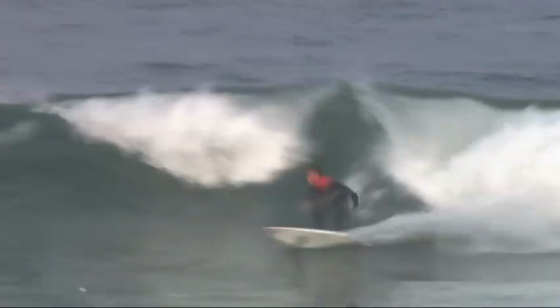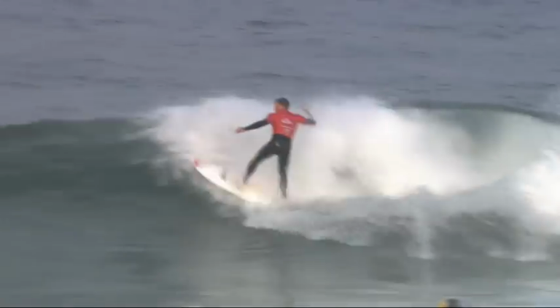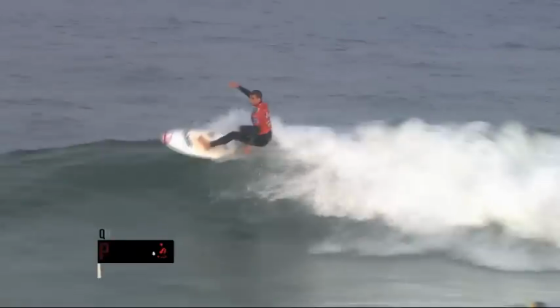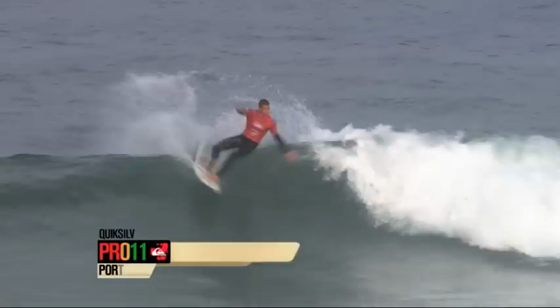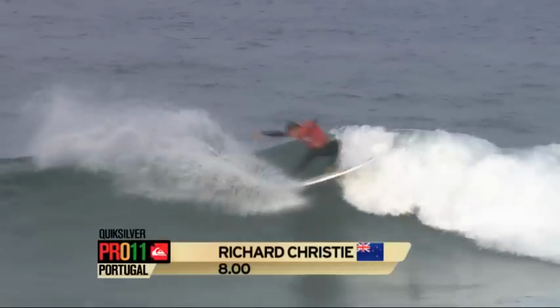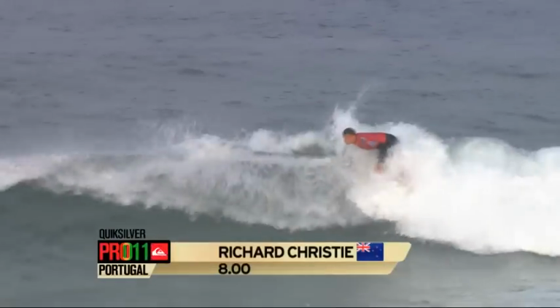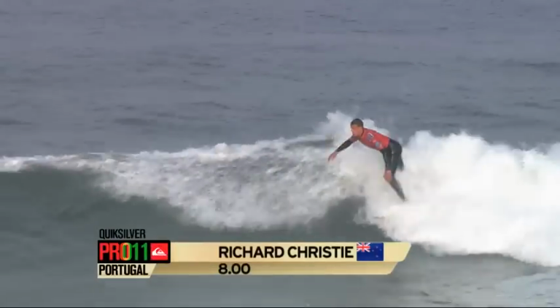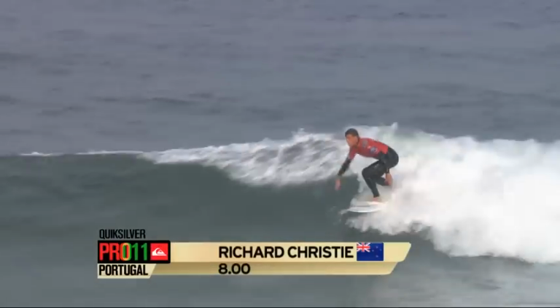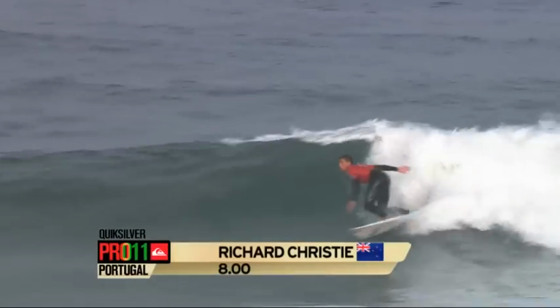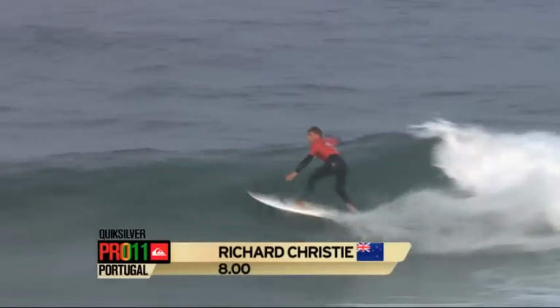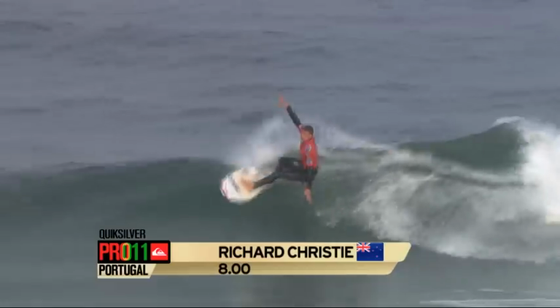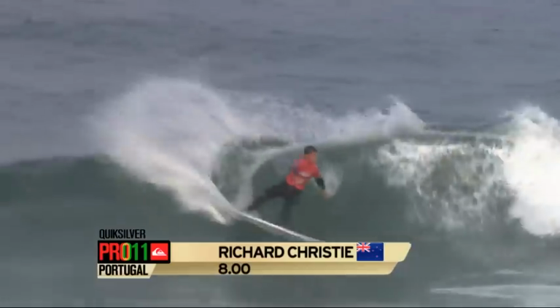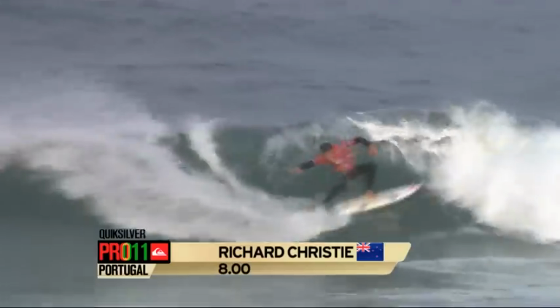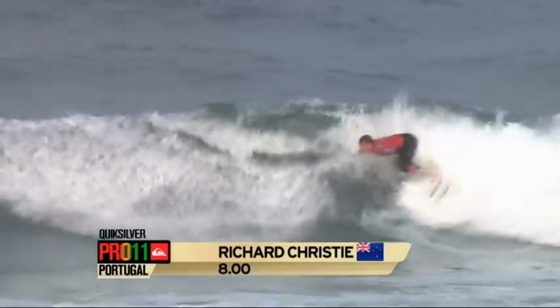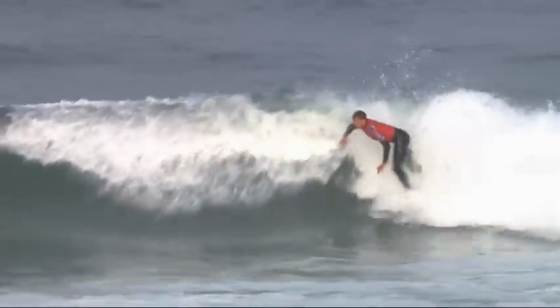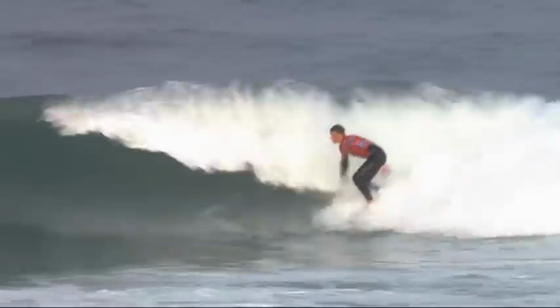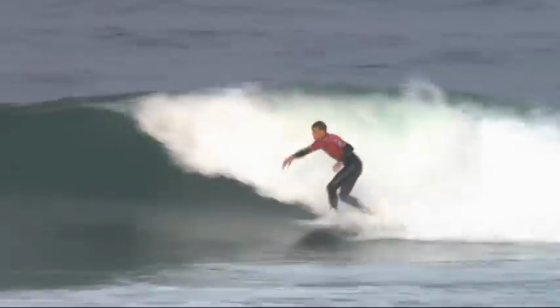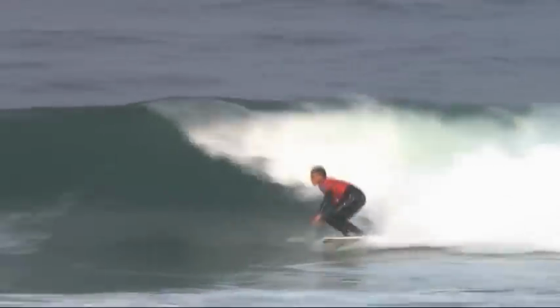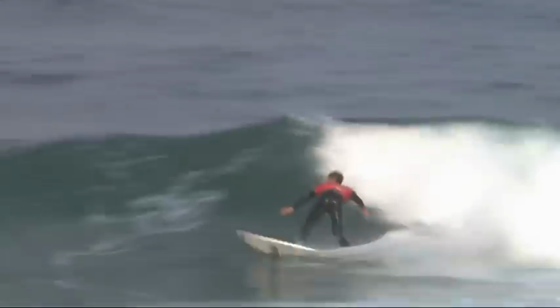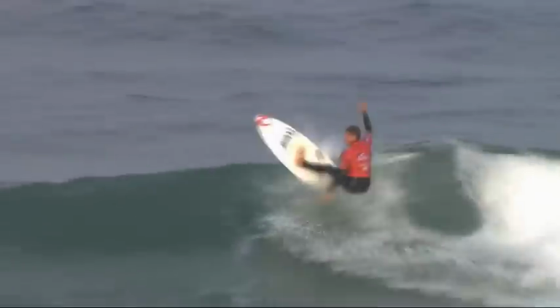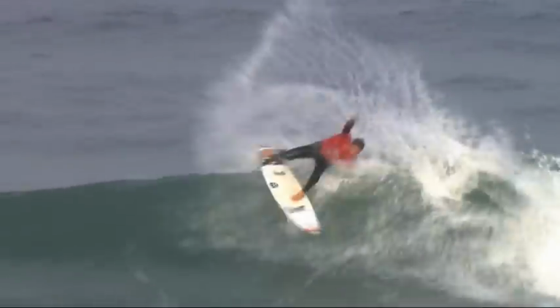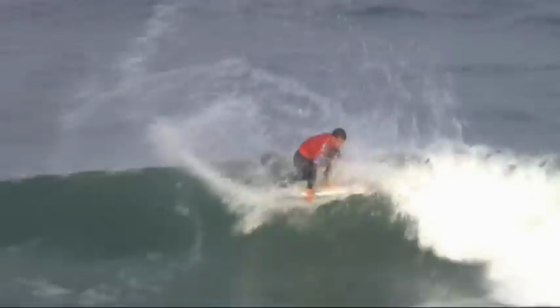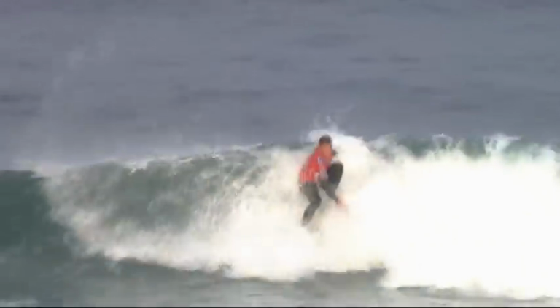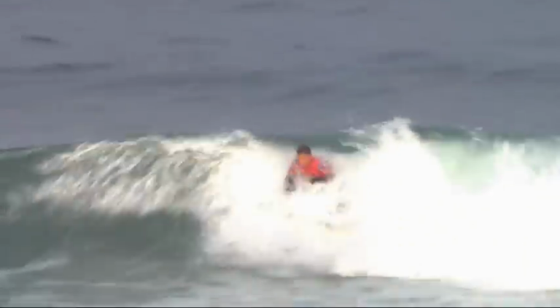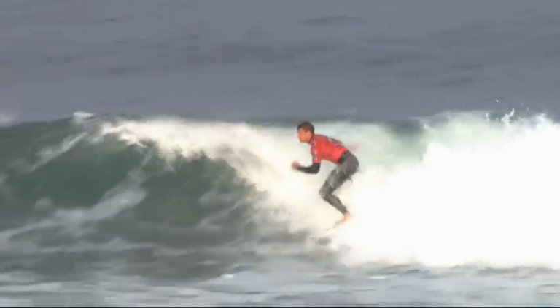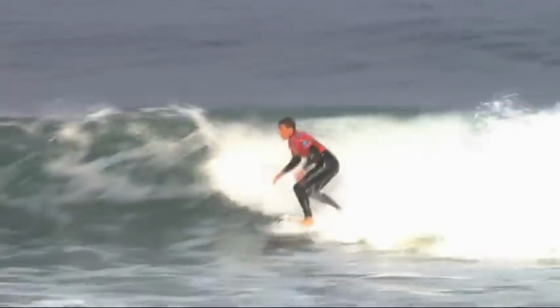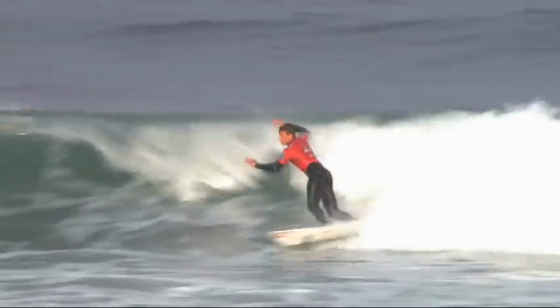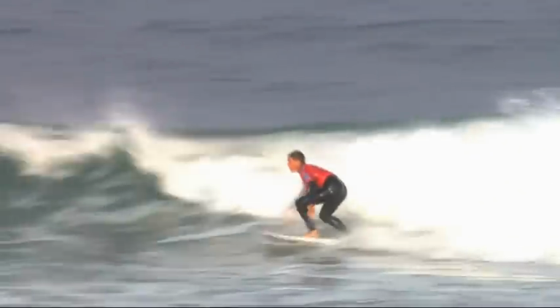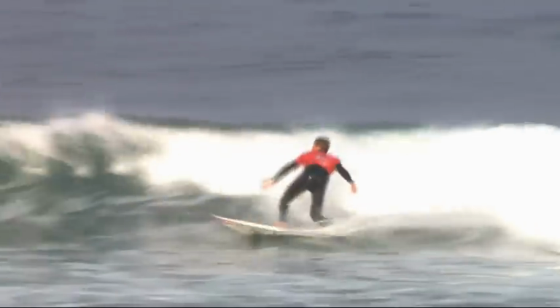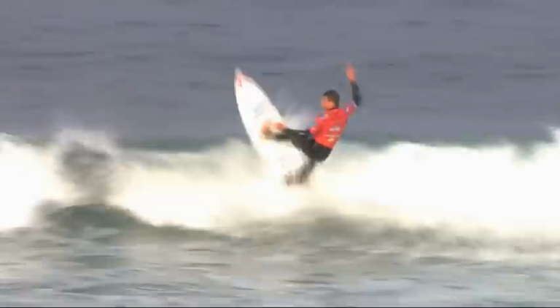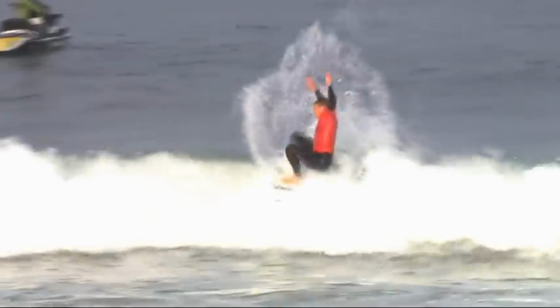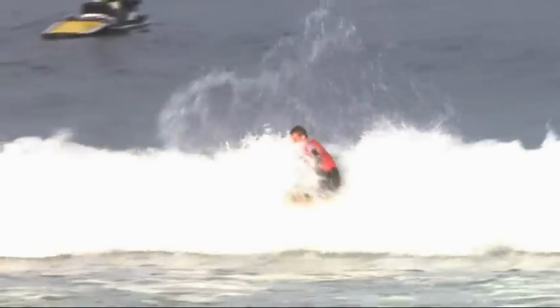Richard Christie up and running, all the way from New Zealand on his forehand. Big gouging turn there, back into the power source of the wave. Comes around the bottom. Bang. Well, I'll tell you what — commitment plus there from Richard Christie.